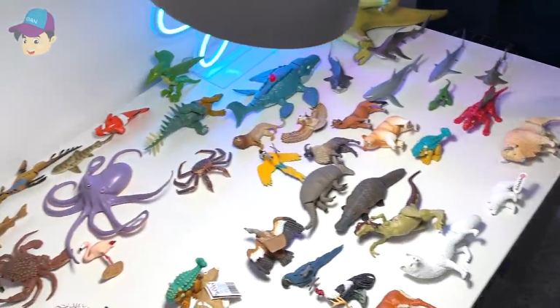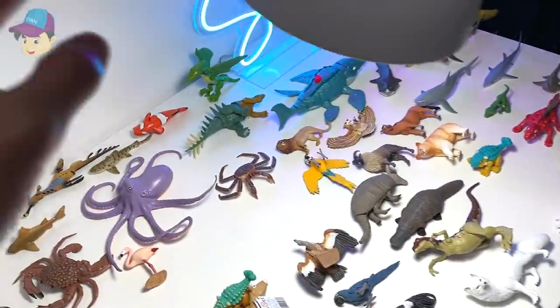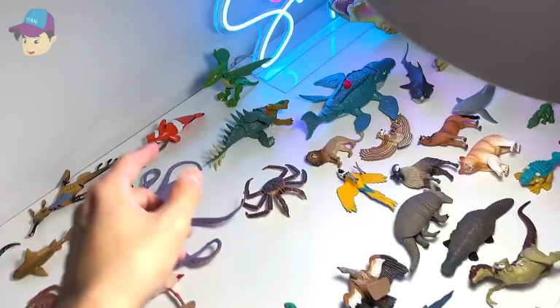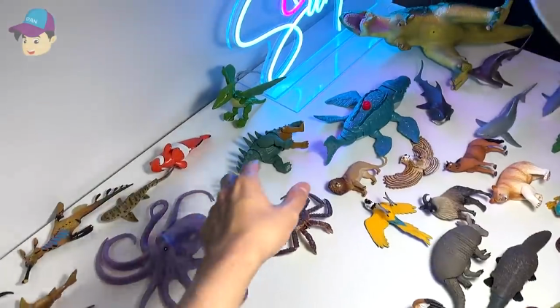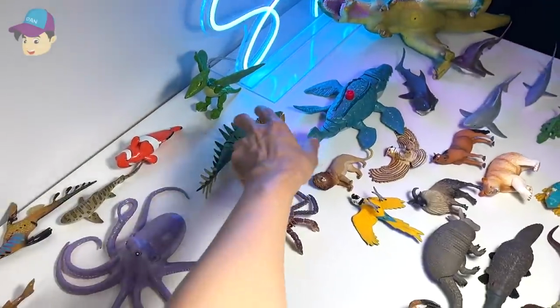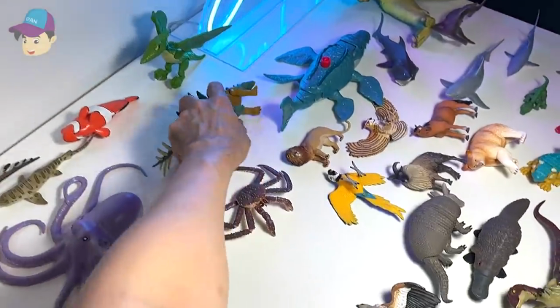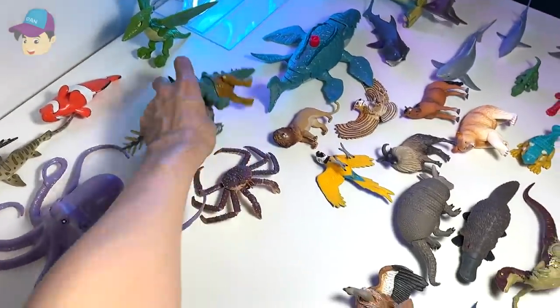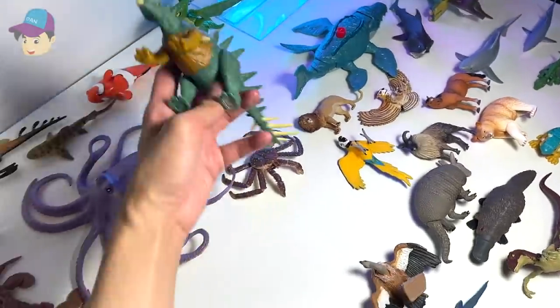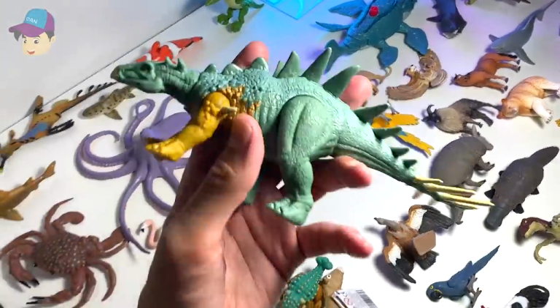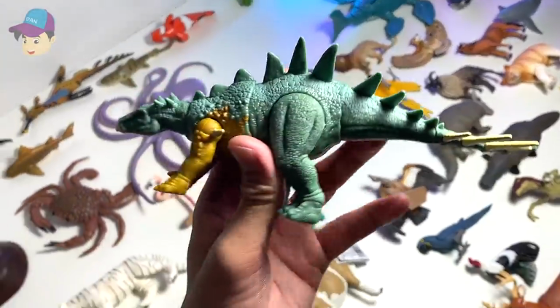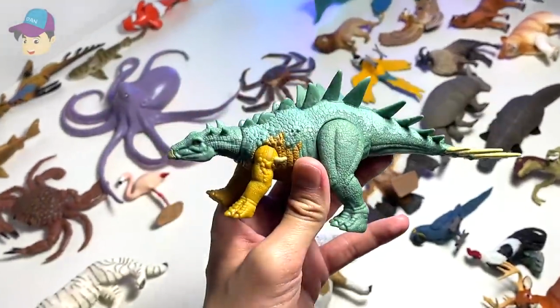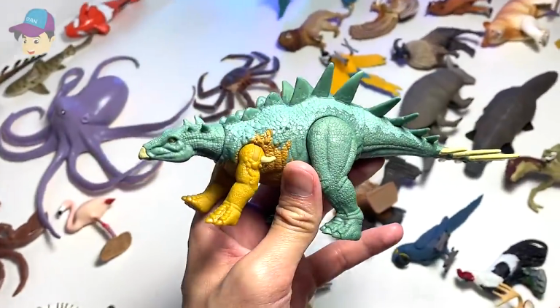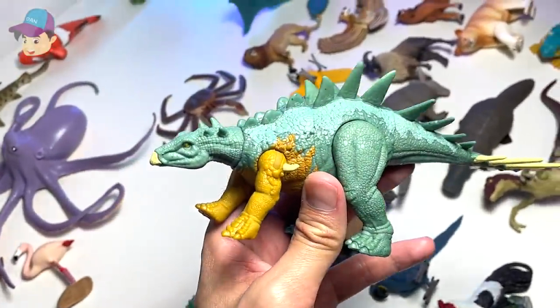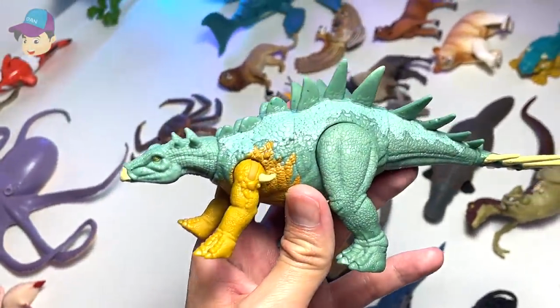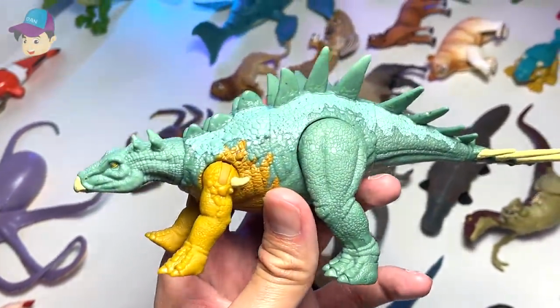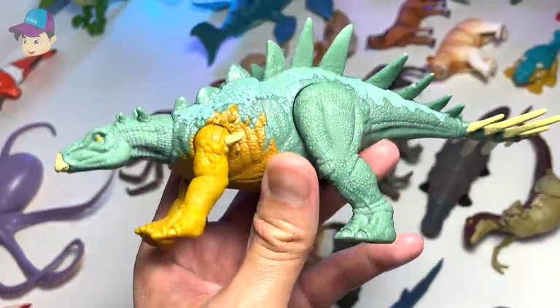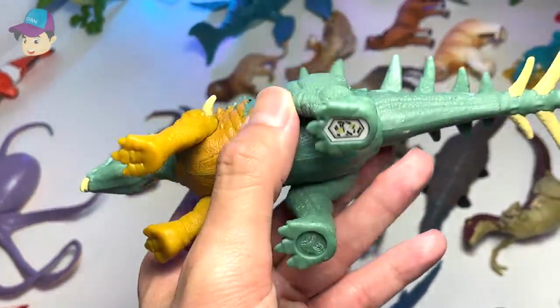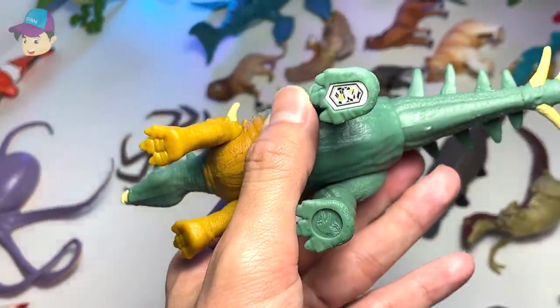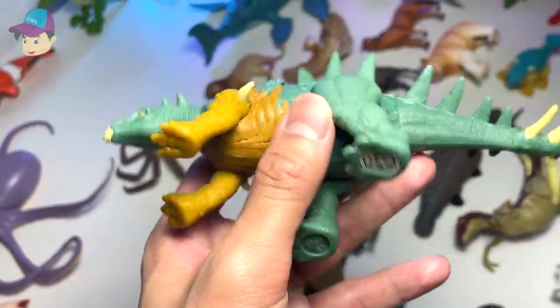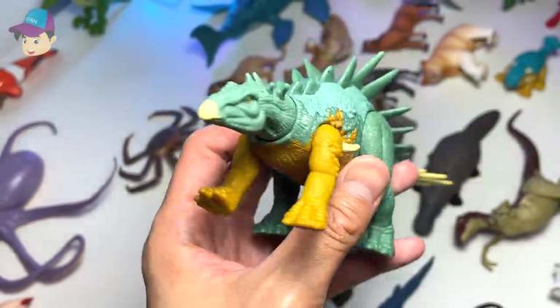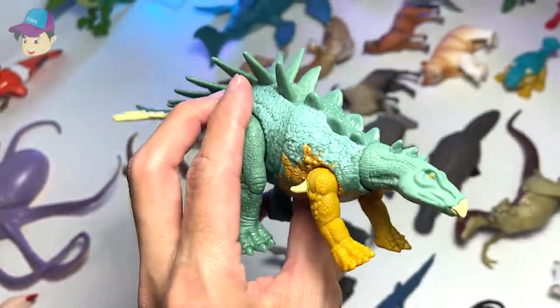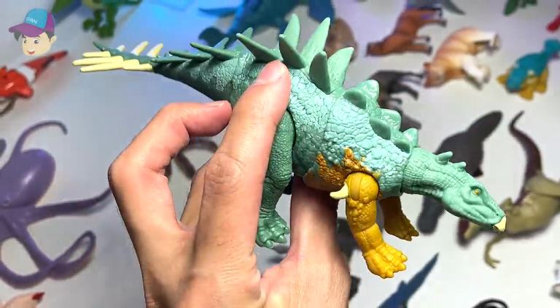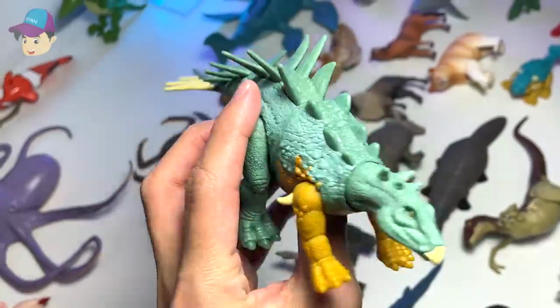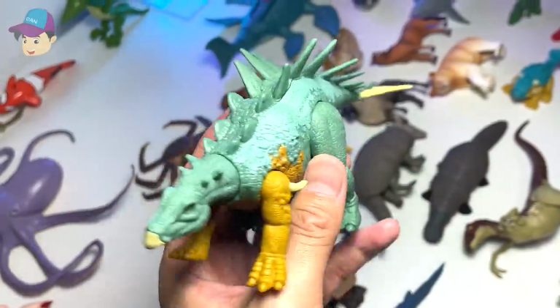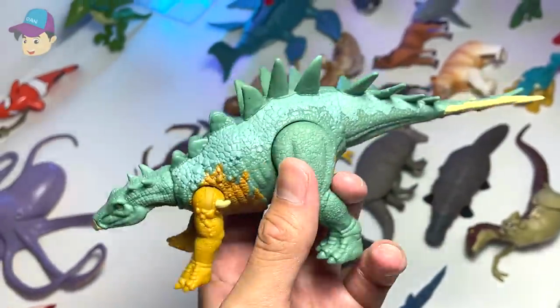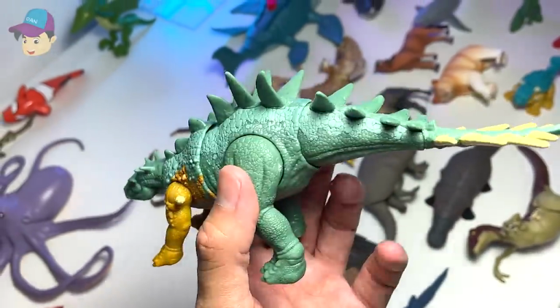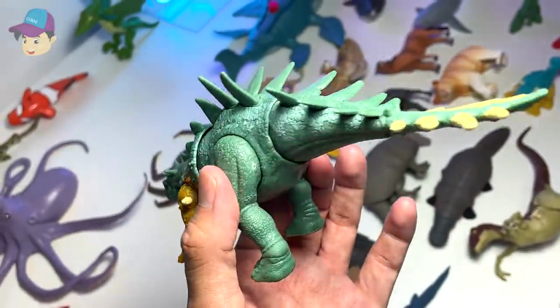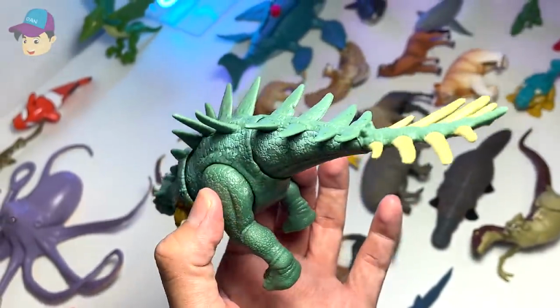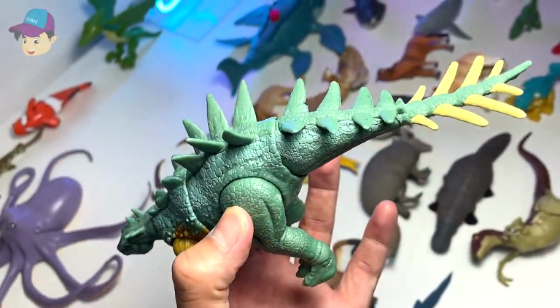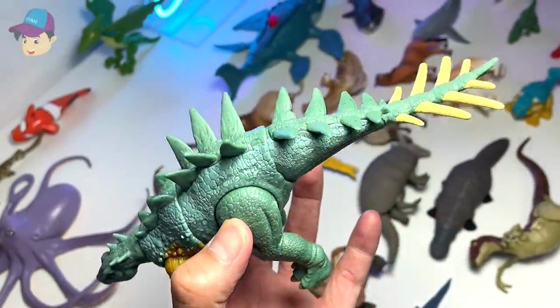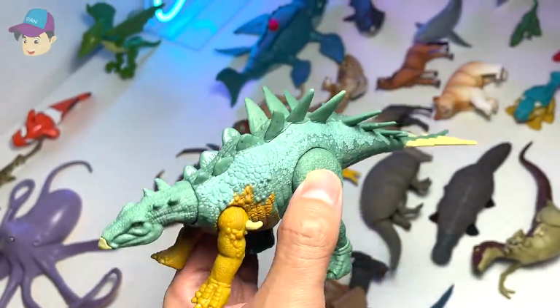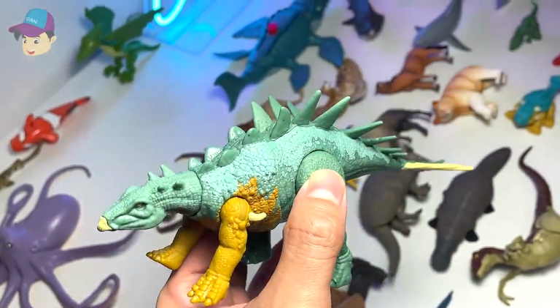Let's take a look at this dinosaur right over here. This is a Chillingosaurus. It is a dinosaur which is closely related to a Stegosaurus.